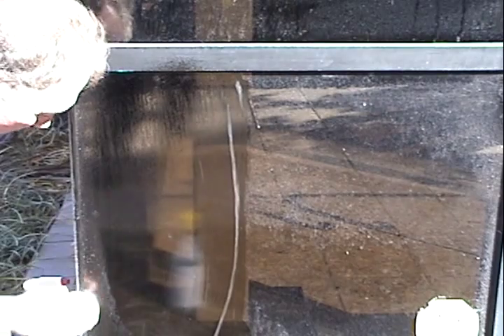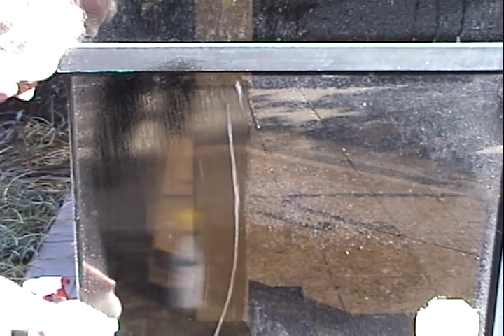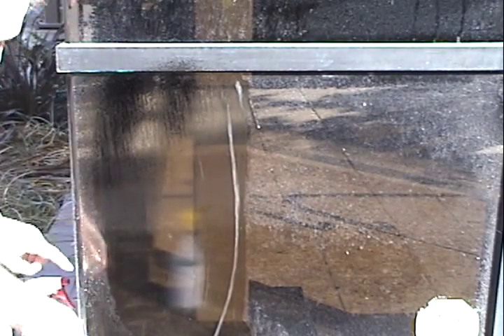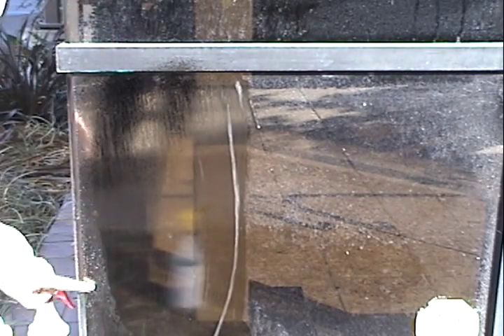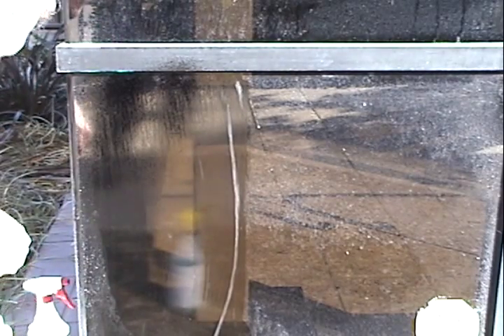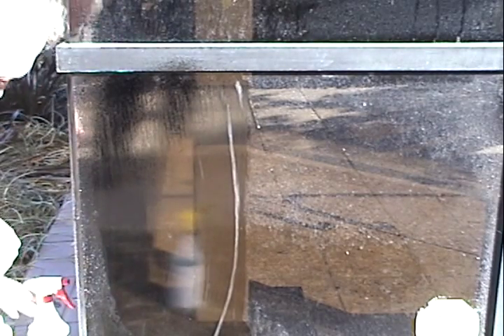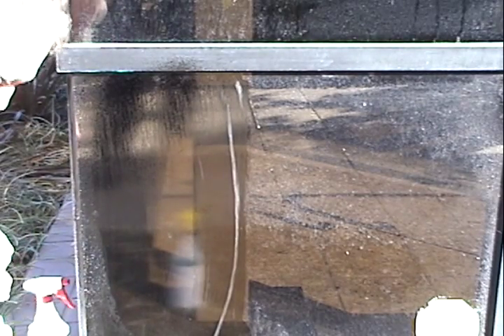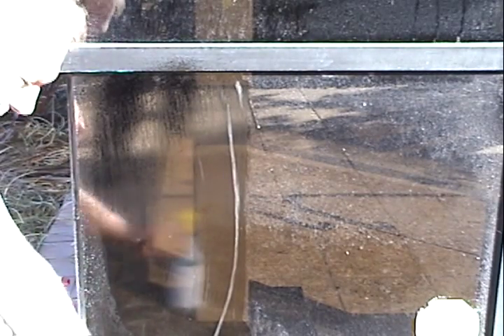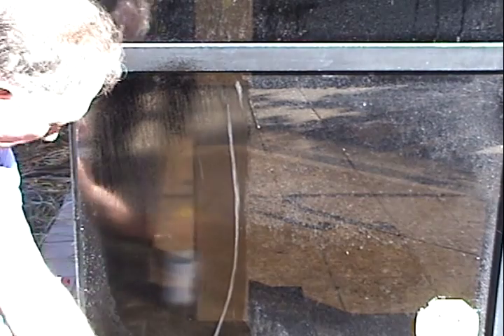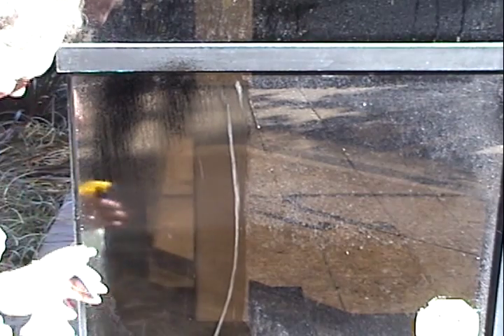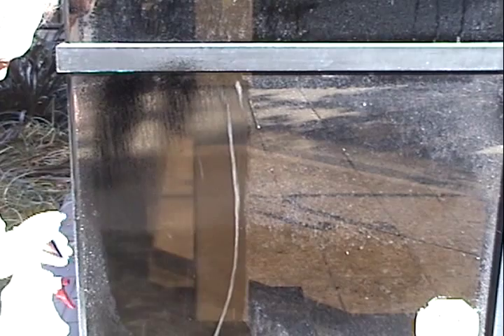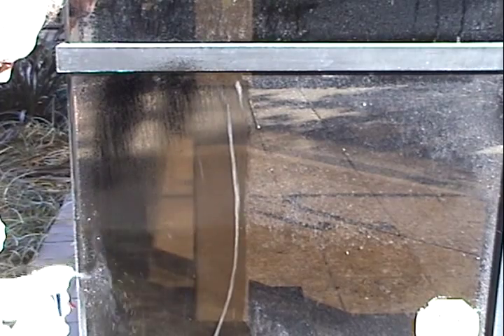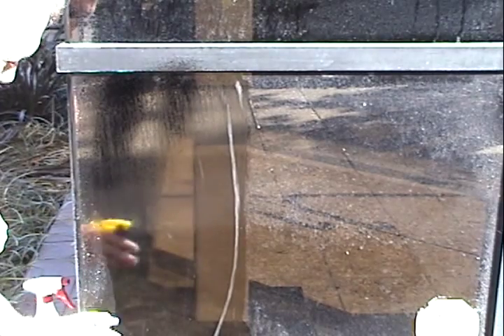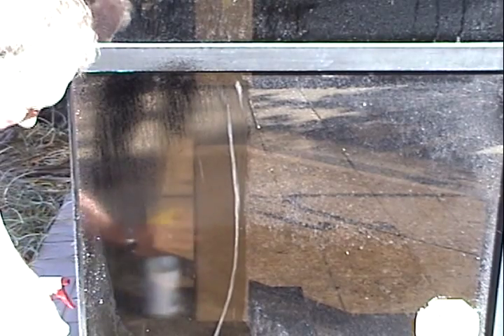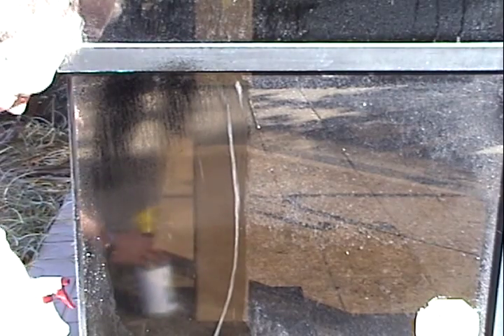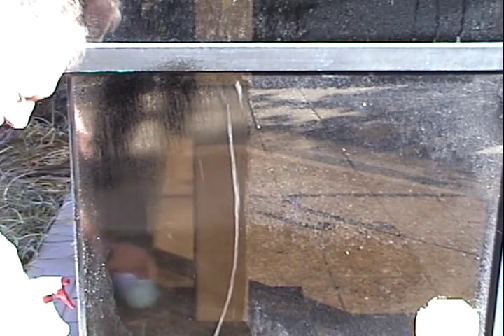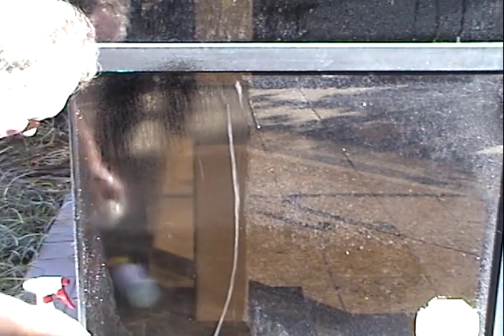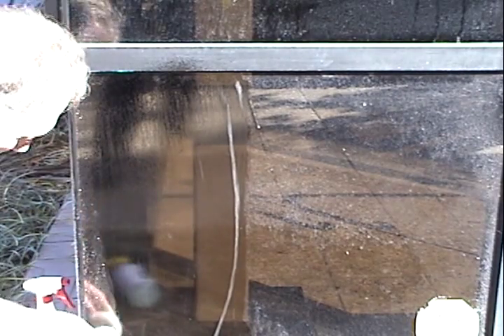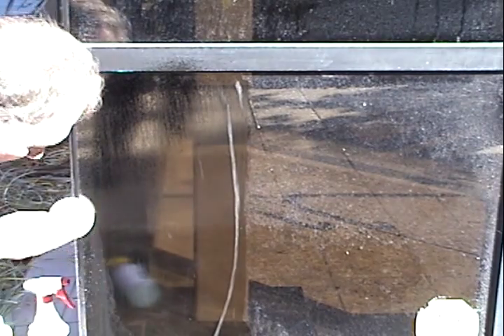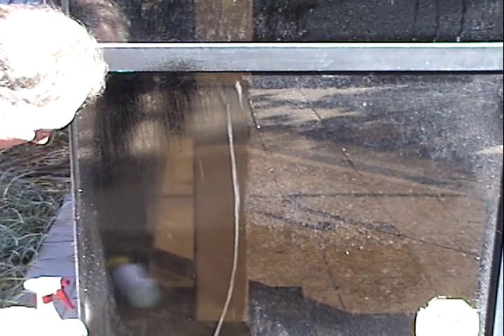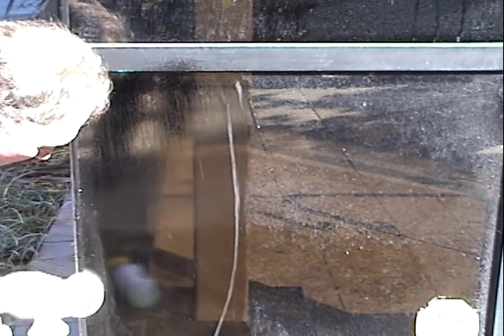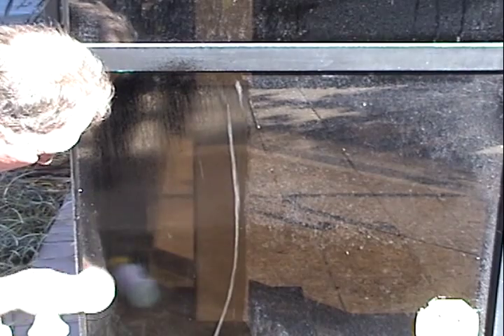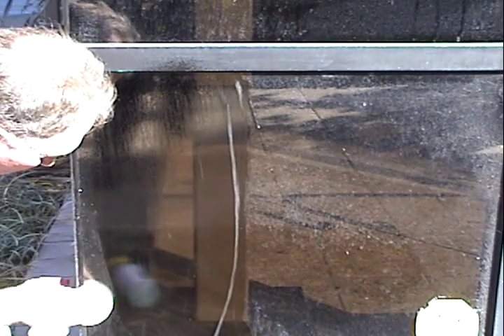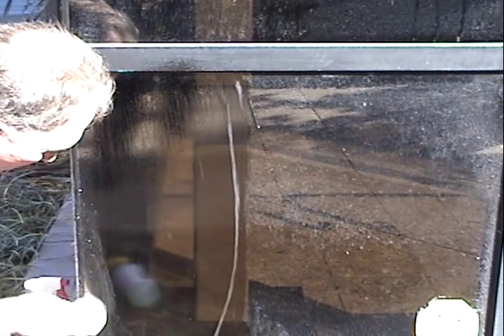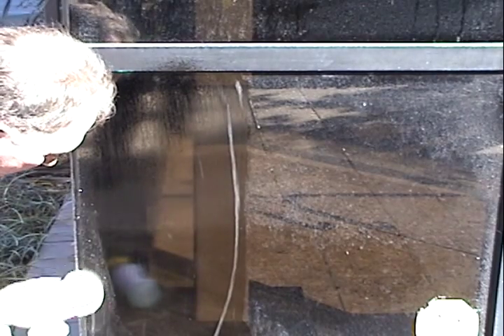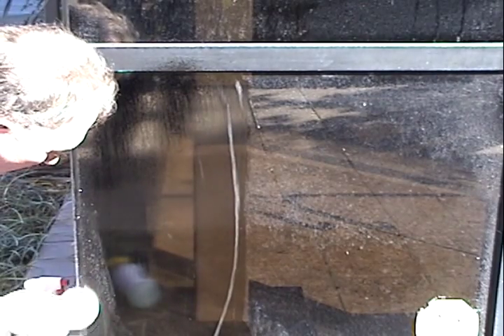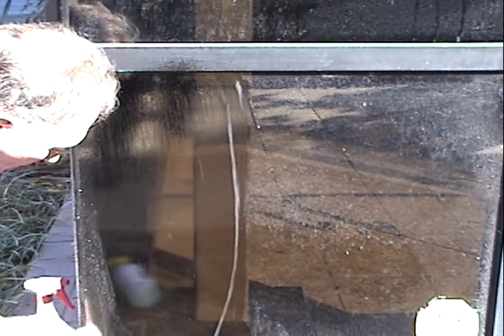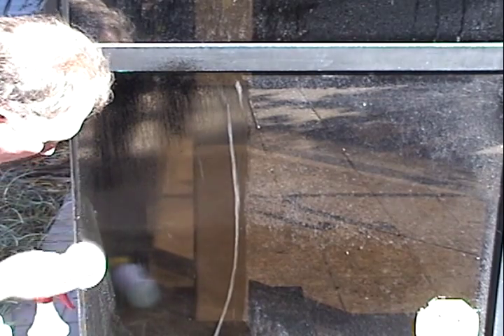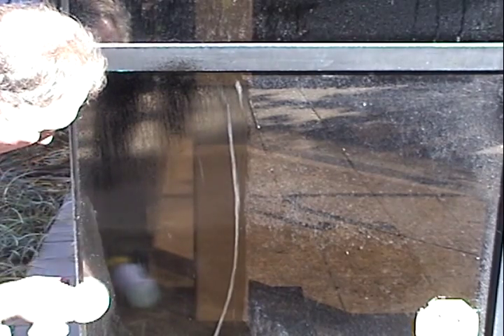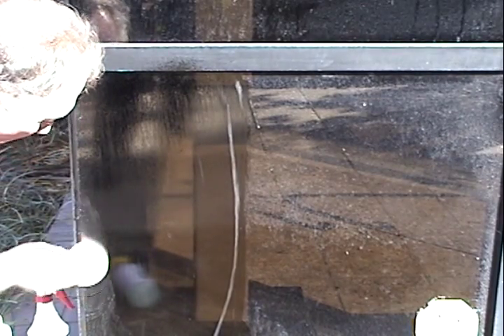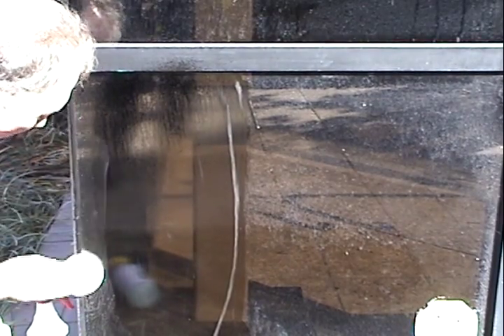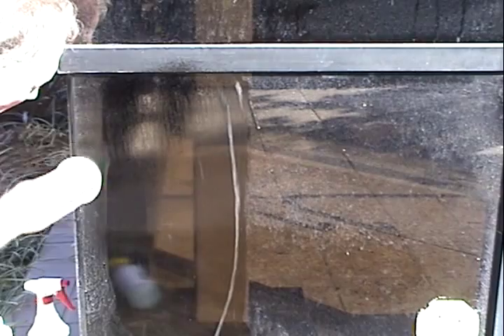Some of this scale in the corner here is a little more difficult and resistant — just a little bit more solution. Don't worry about the white pad scratching the glass; it won't.